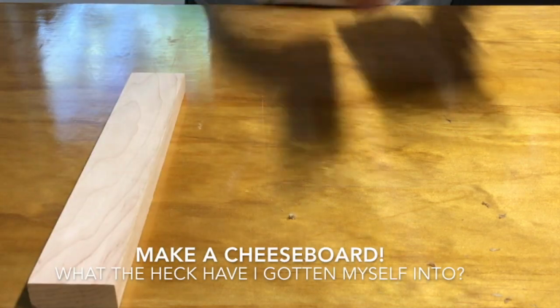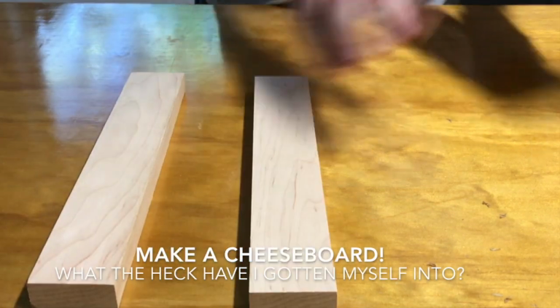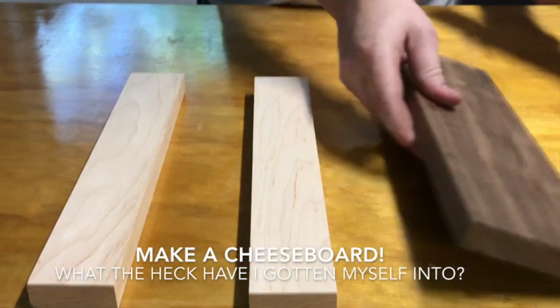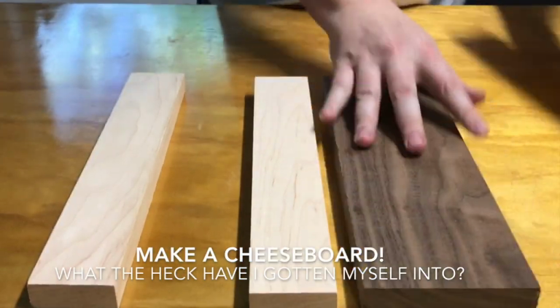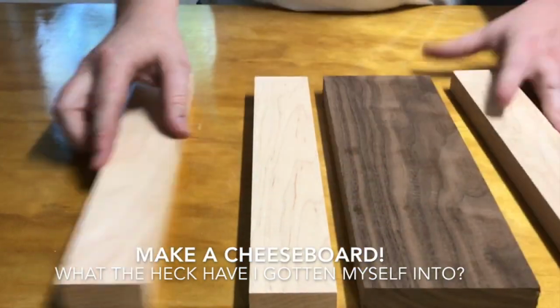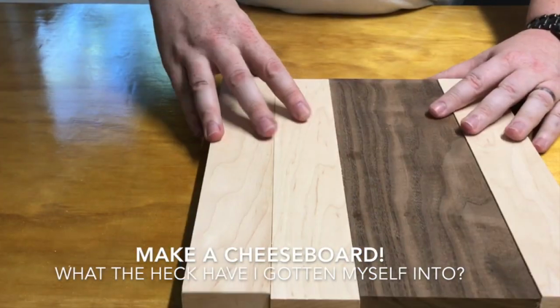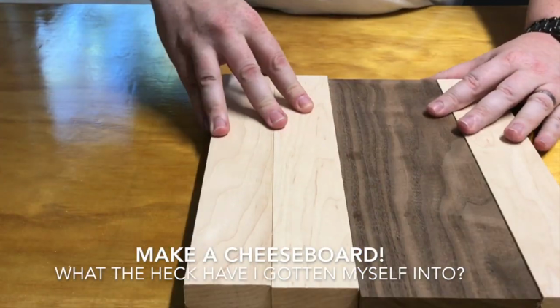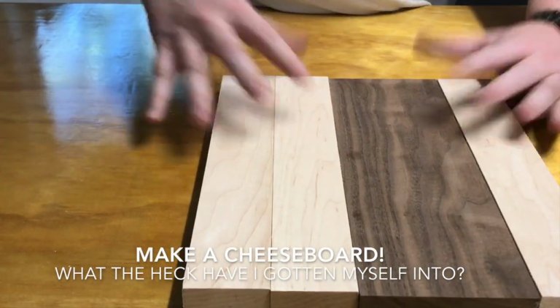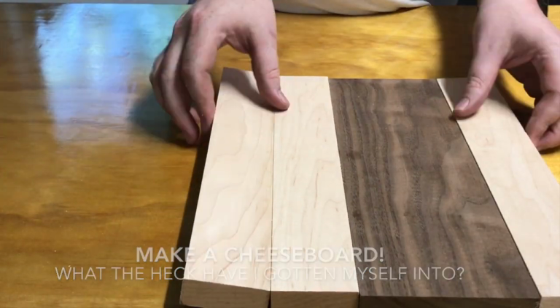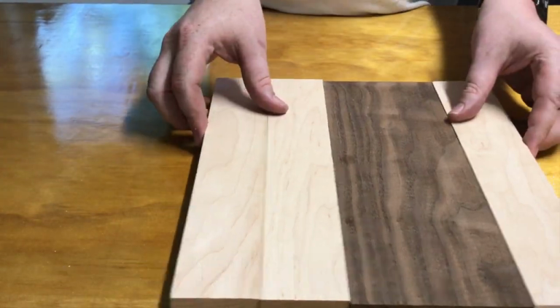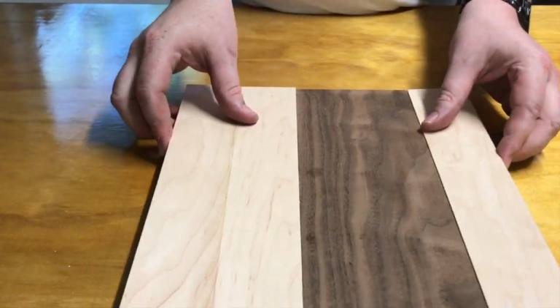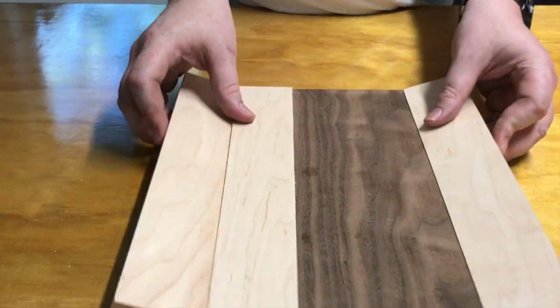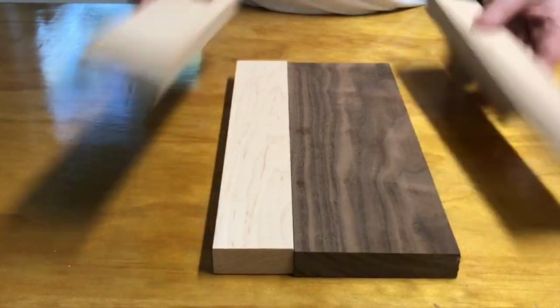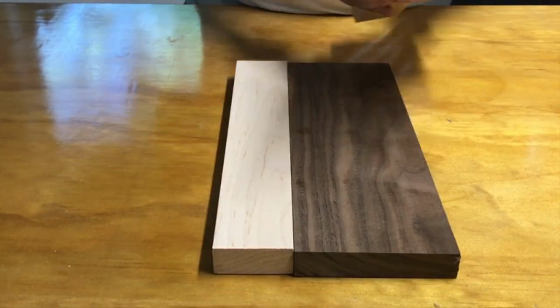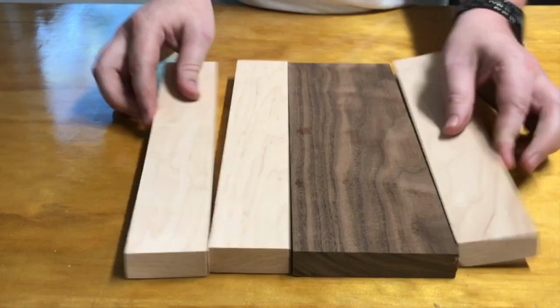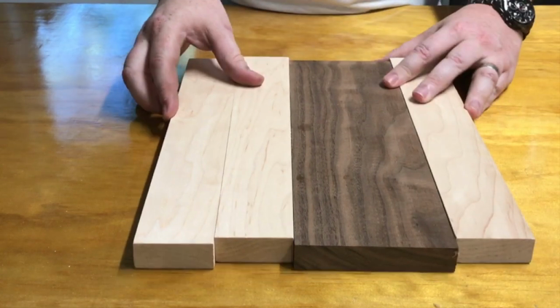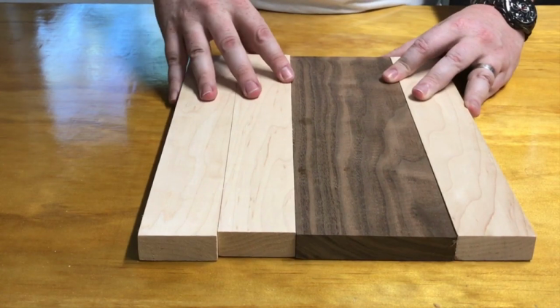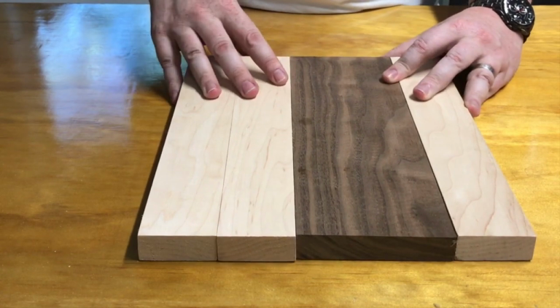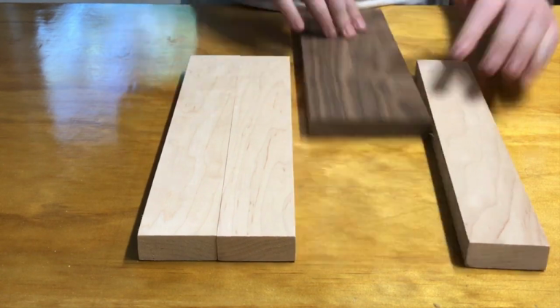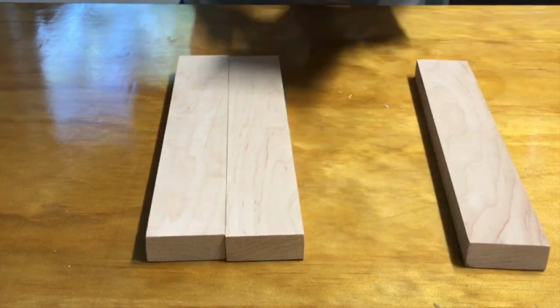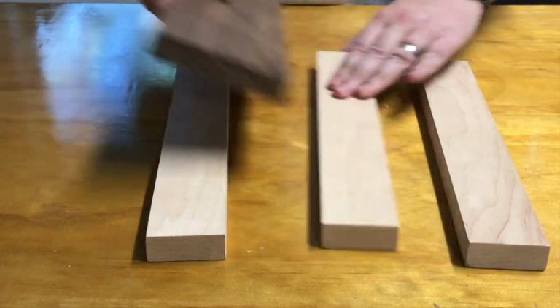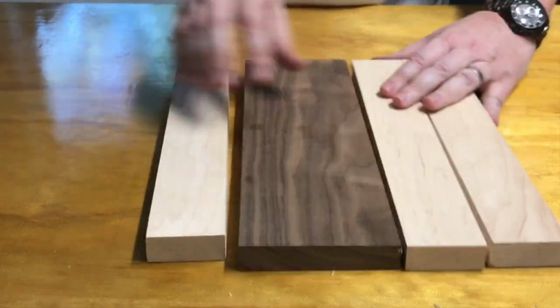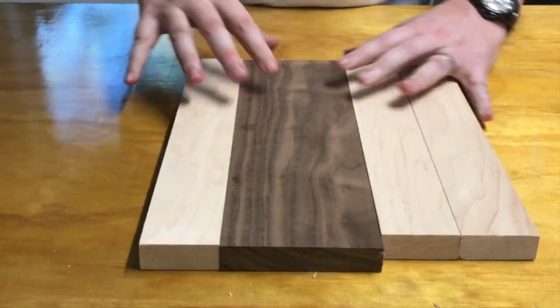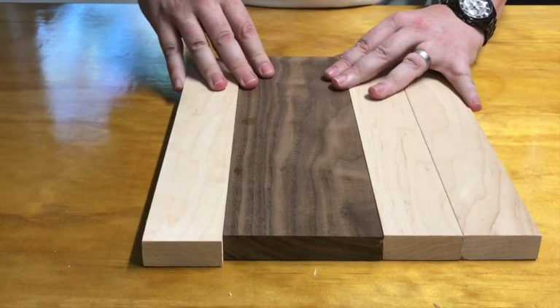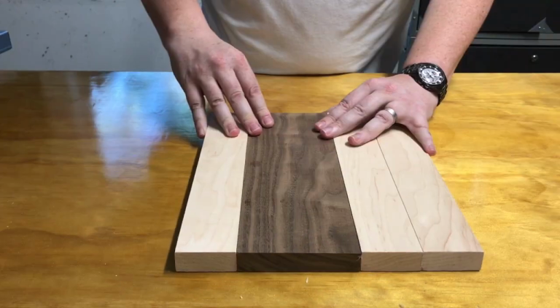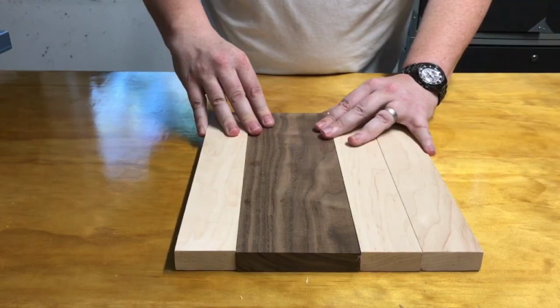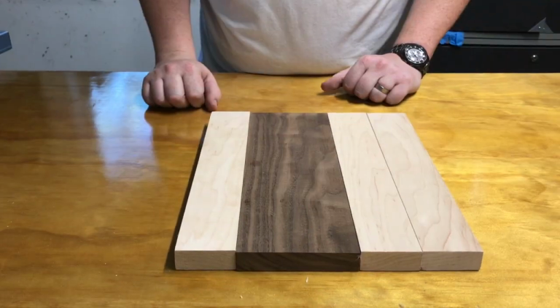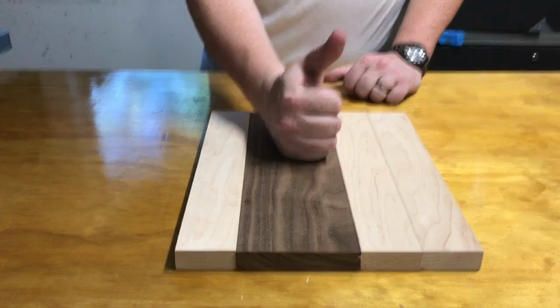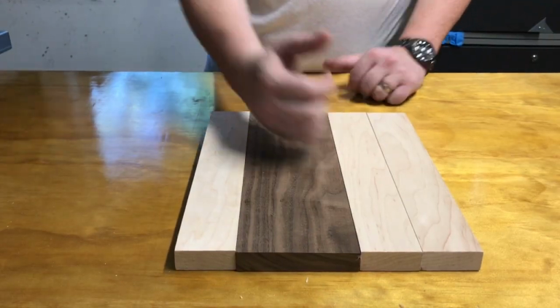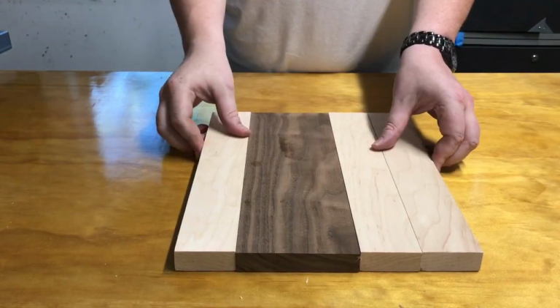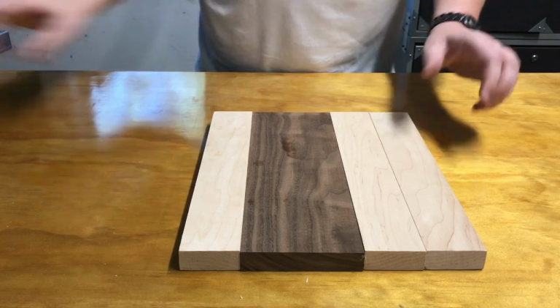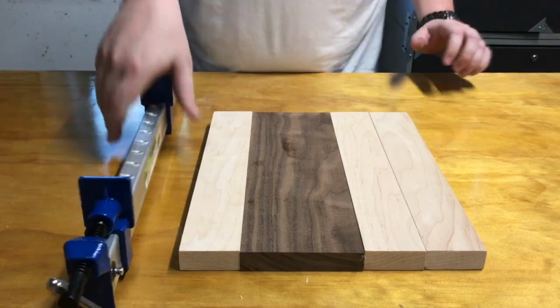Today we're going to make a cheese board. We start by taking some strips of wood — in this case maple and walnut. We use strips of wood so that it doesn't warp, instead of cutting out of one big piece of wood.